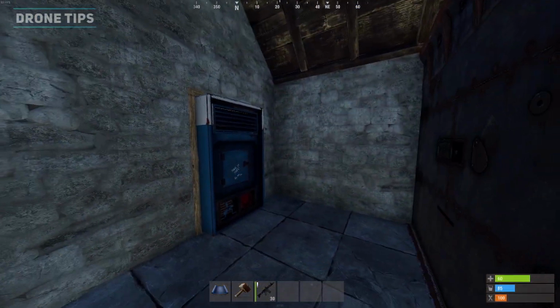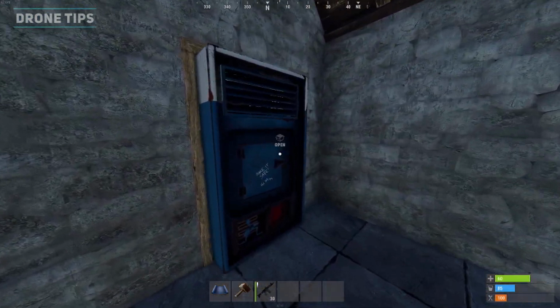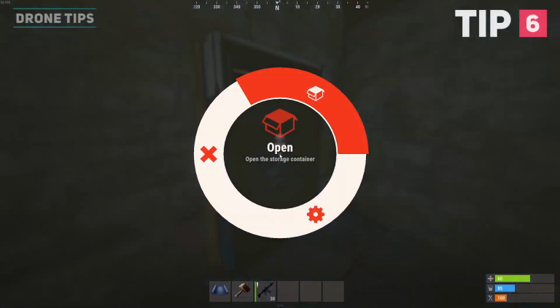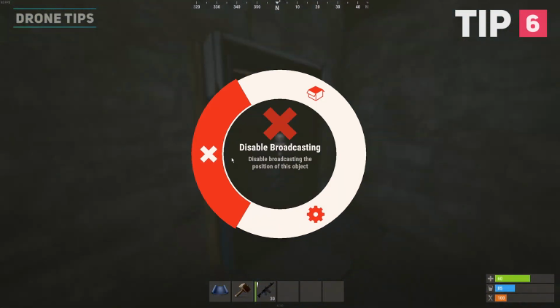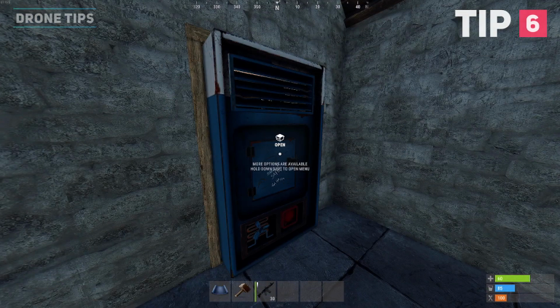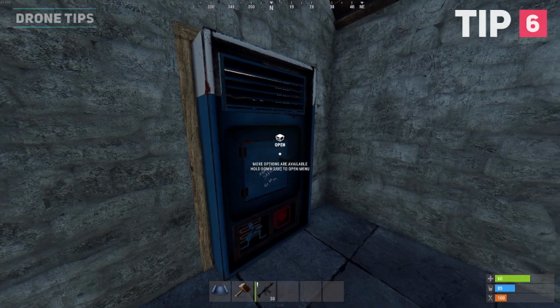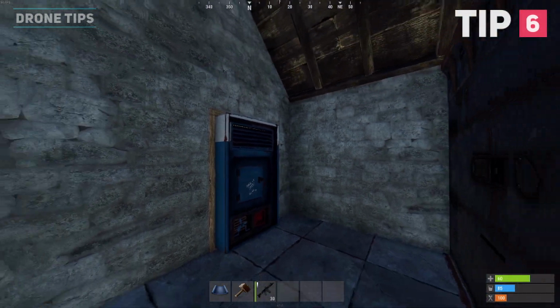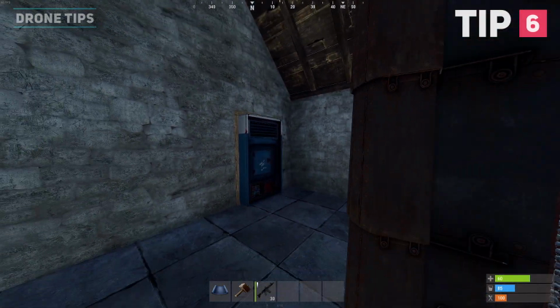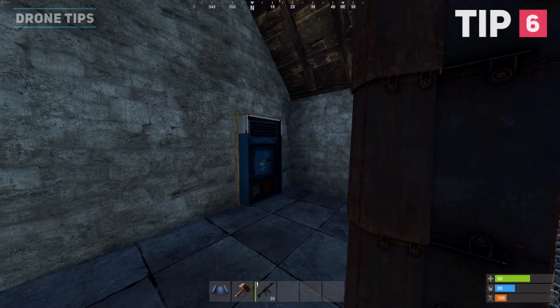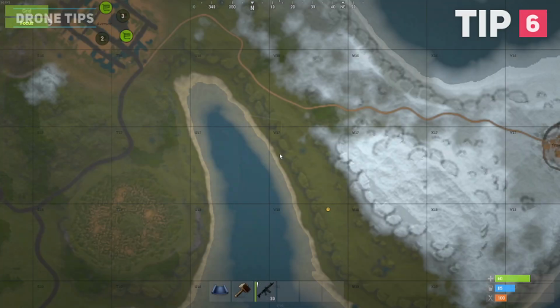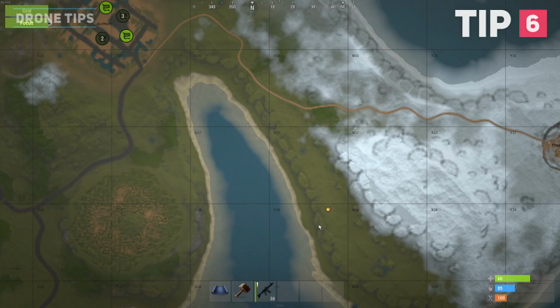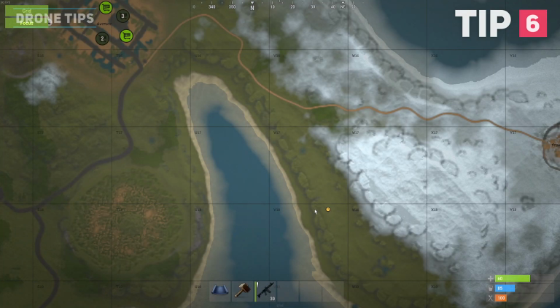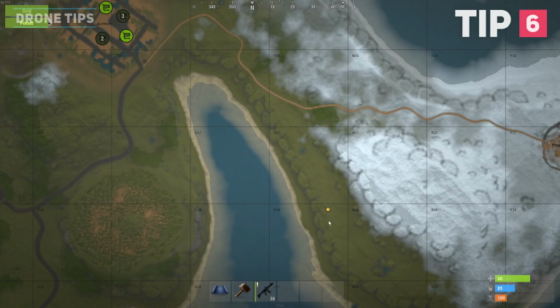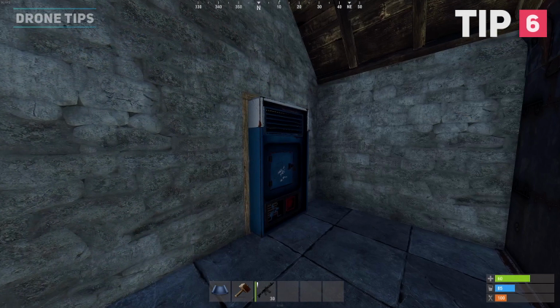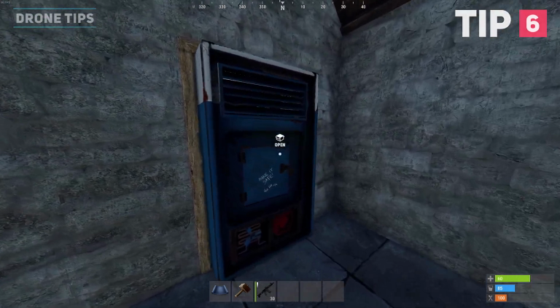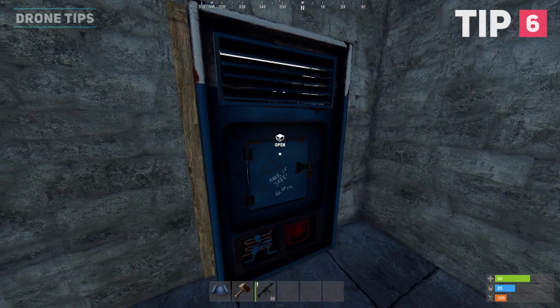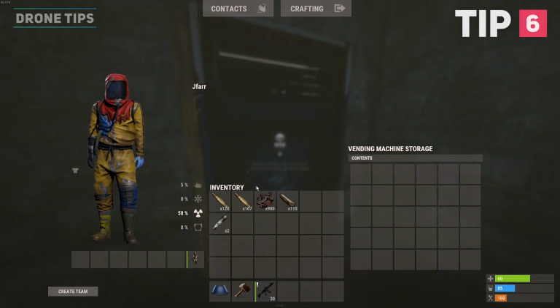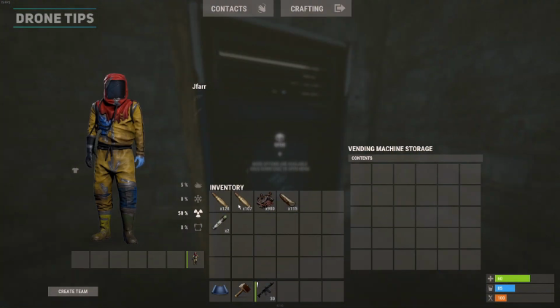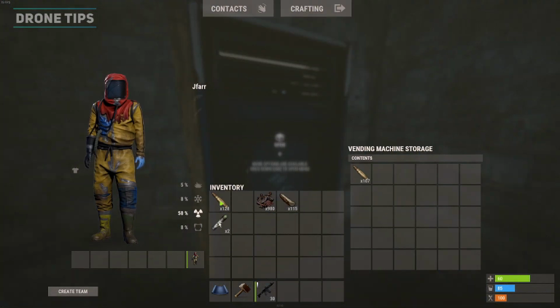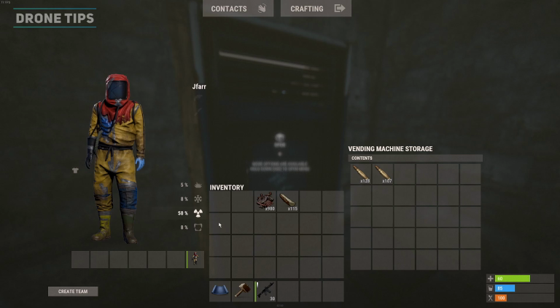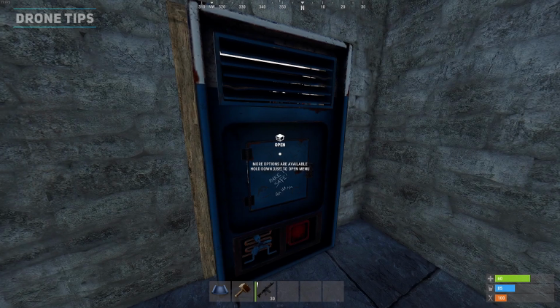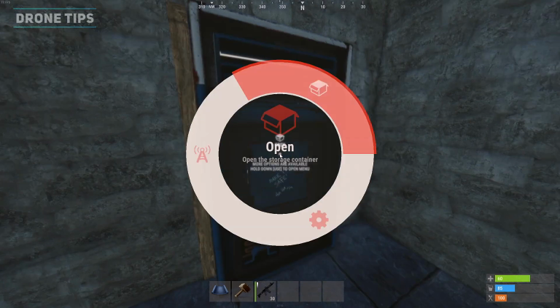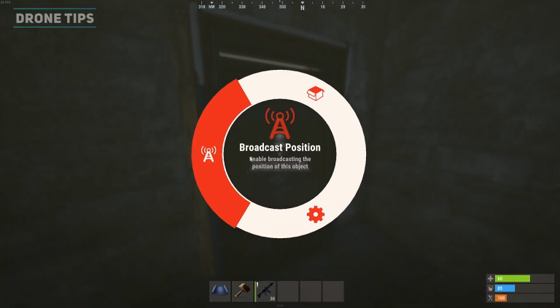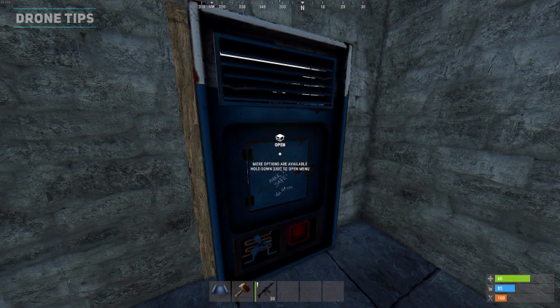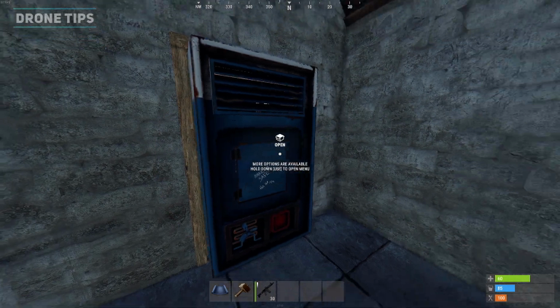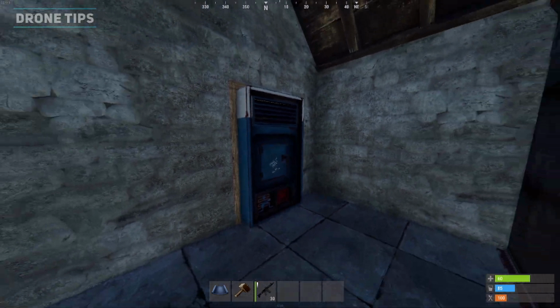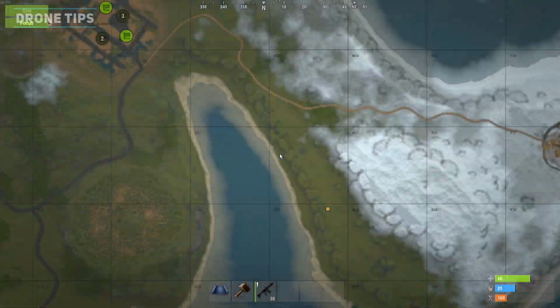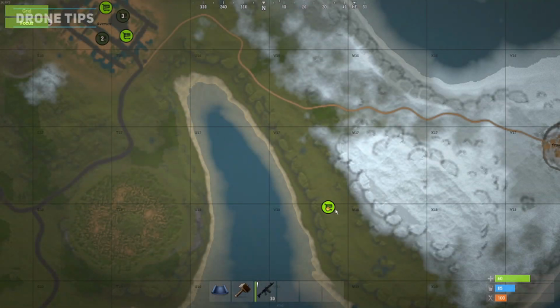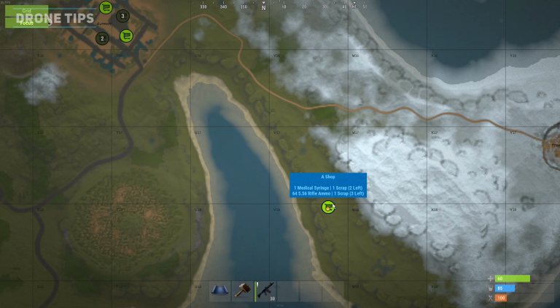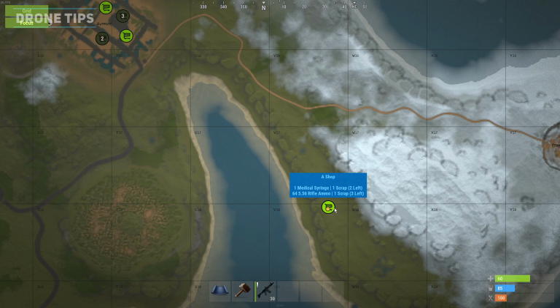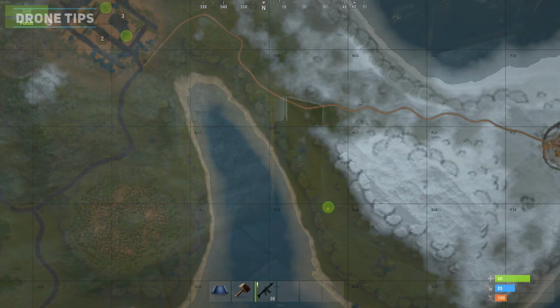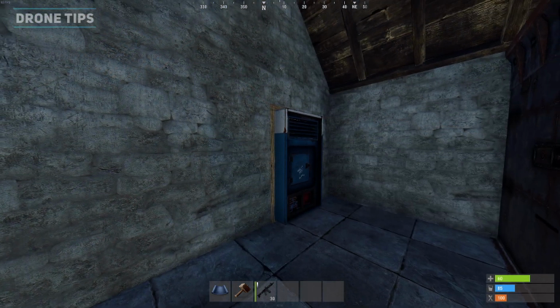You could take advantage of this instant delivery service by having a vending machine that remains hidden and inactive. If you're out roaming and need quick supplies such as meds, ammo, or guns, you can get a teammate to turn on the vending machine to the public and load it with supplies.